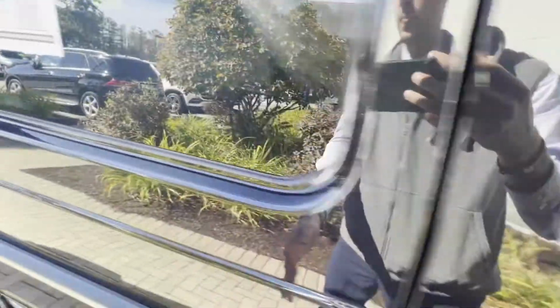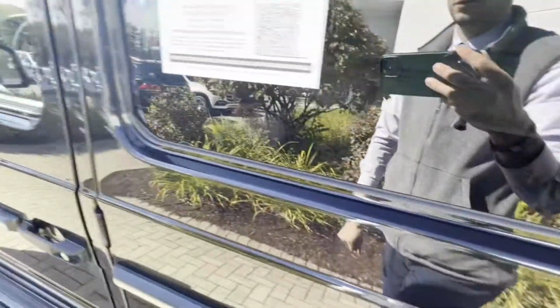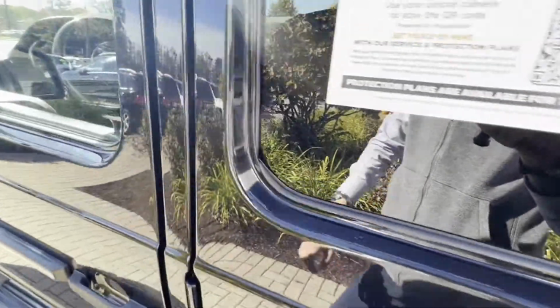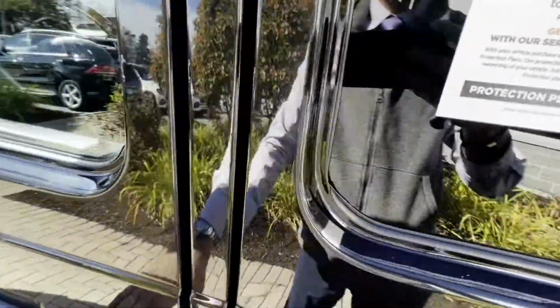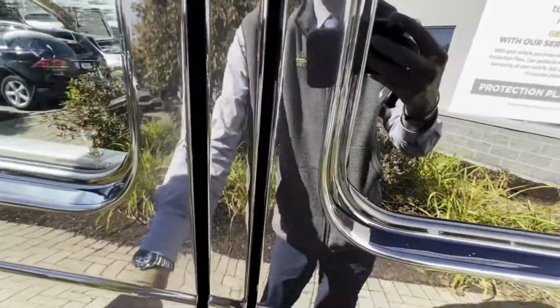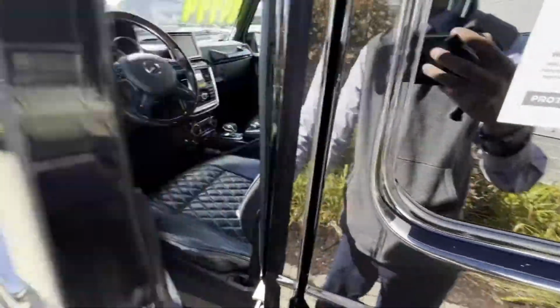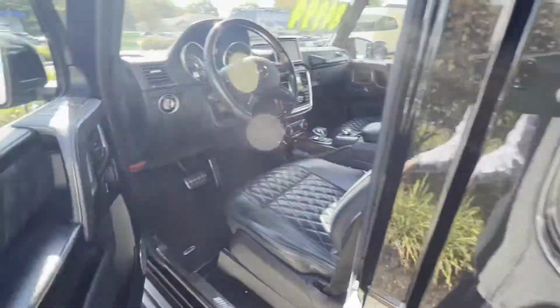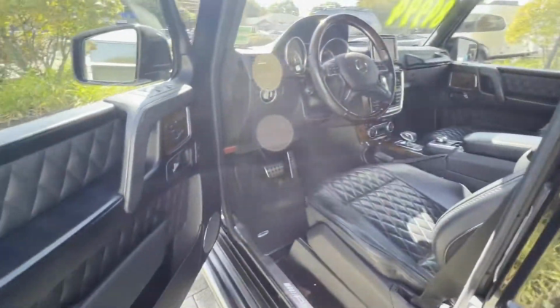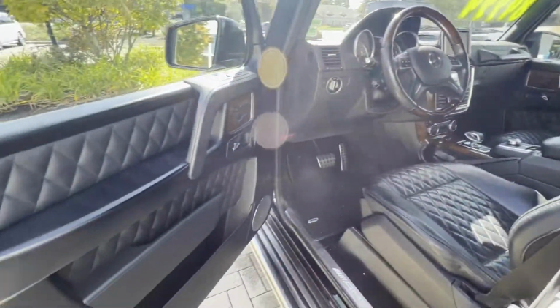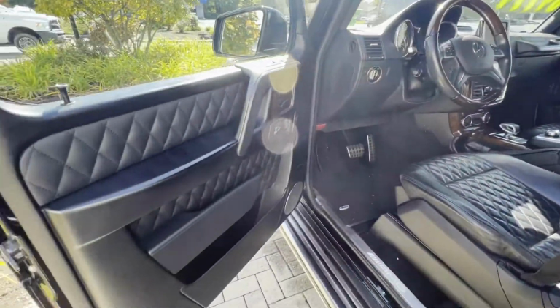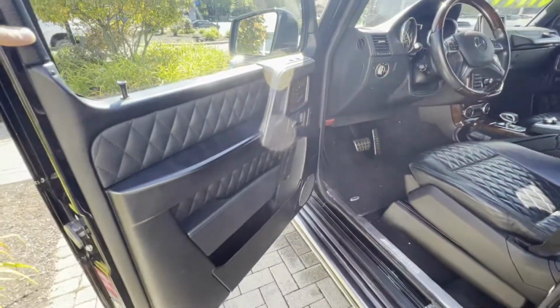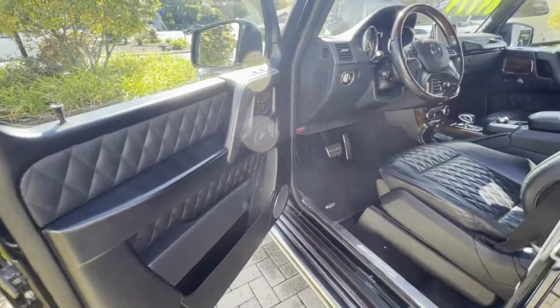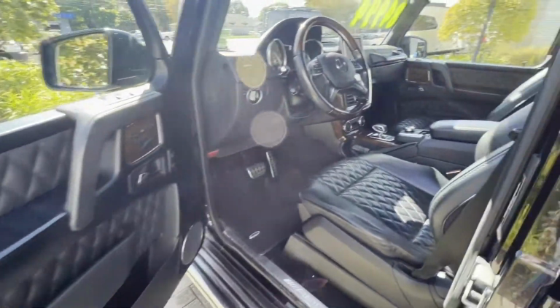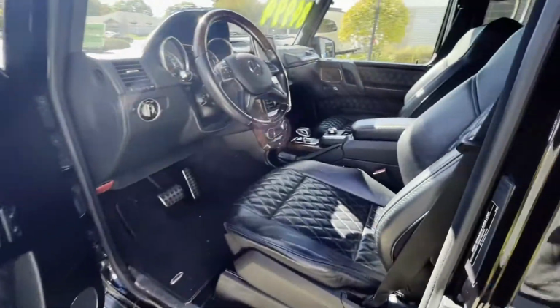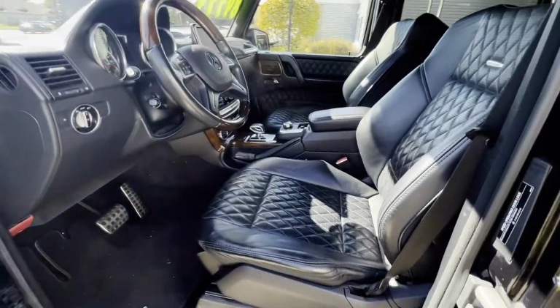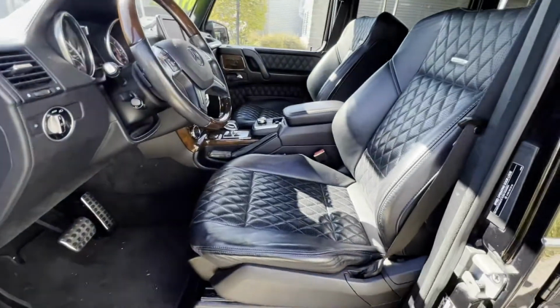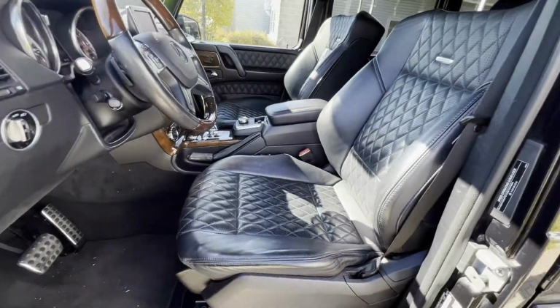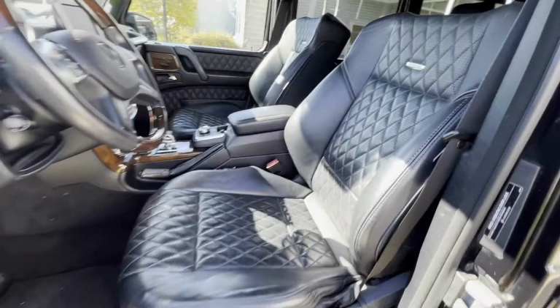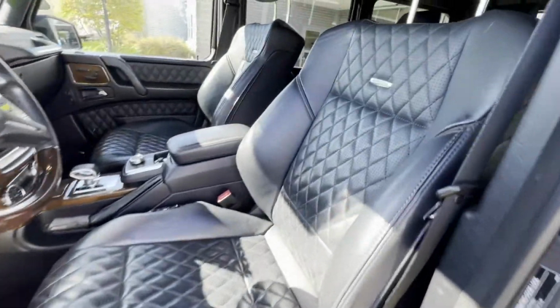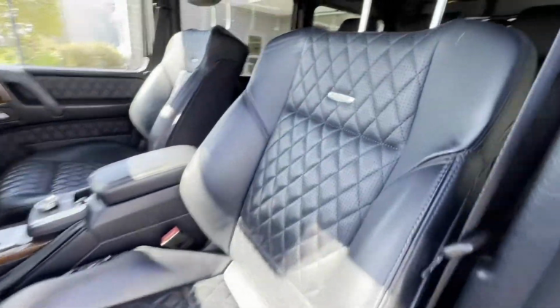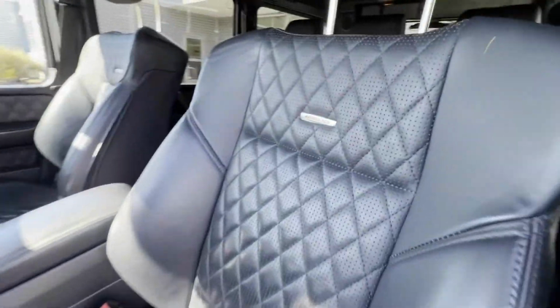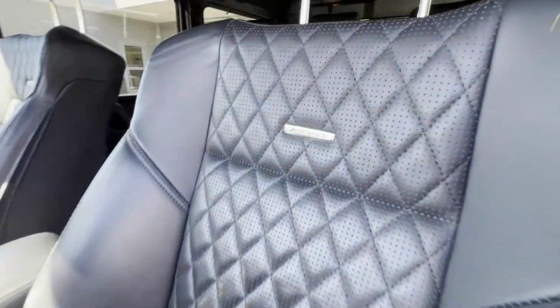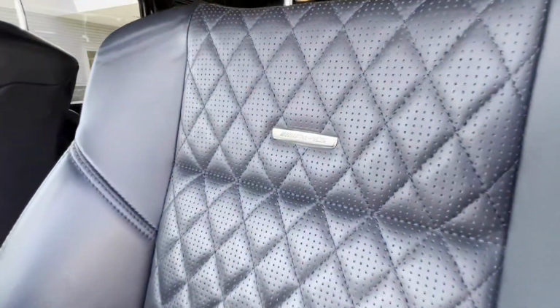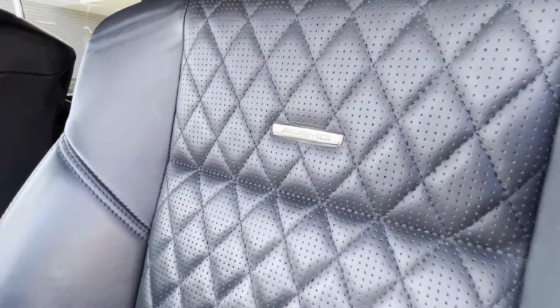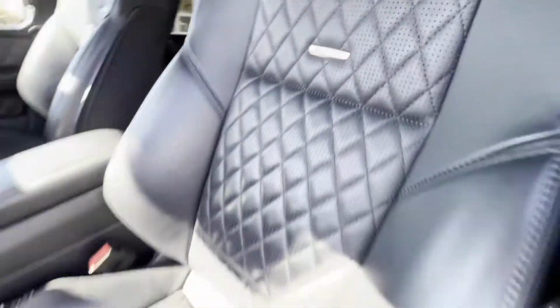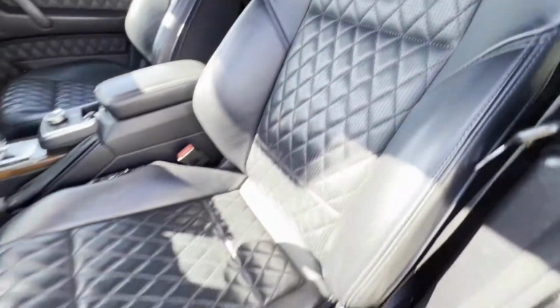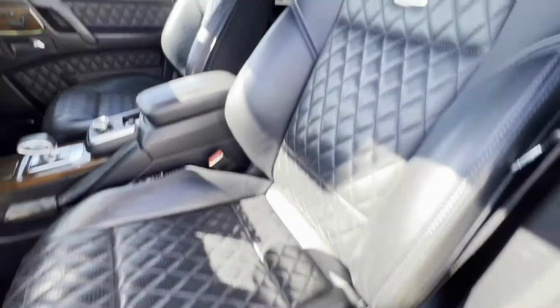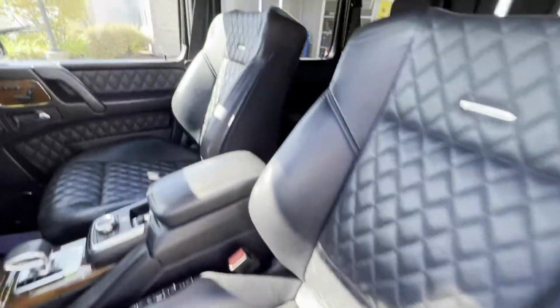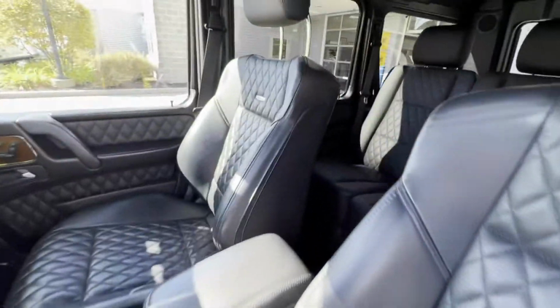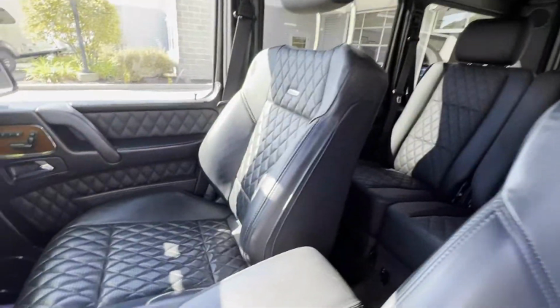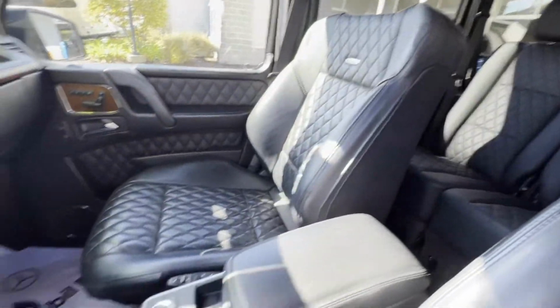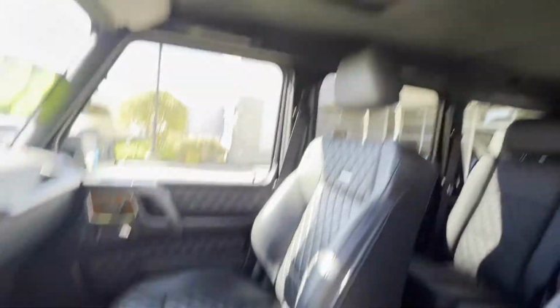Moving forward to driver and passenger. More of that diamond stitching, nice bolstered AMG badge seats, diamond stitched all the way around.